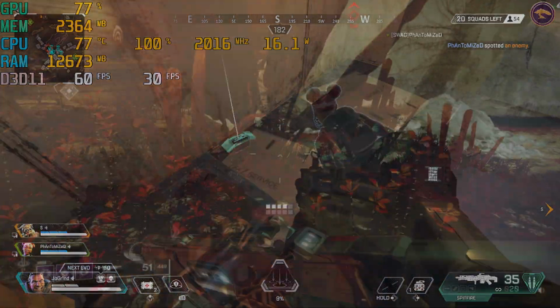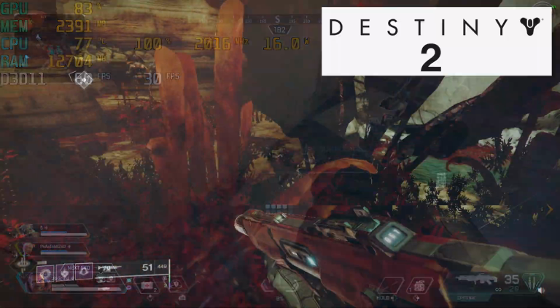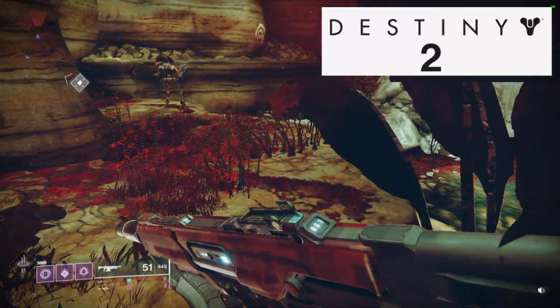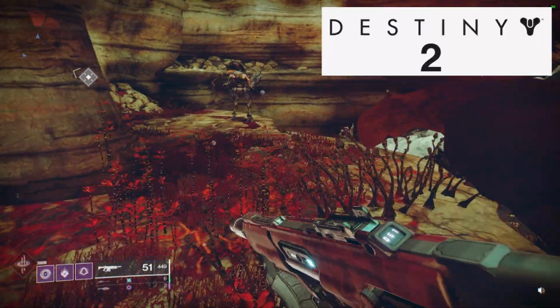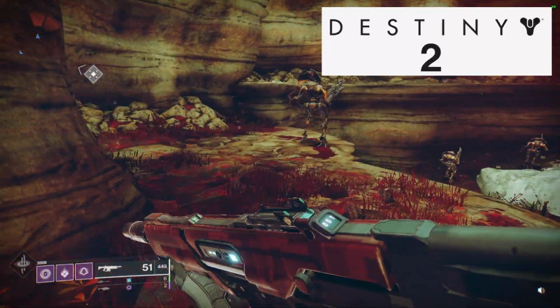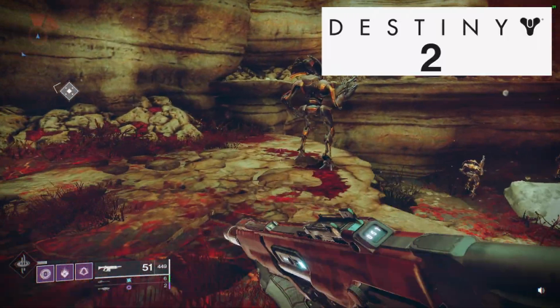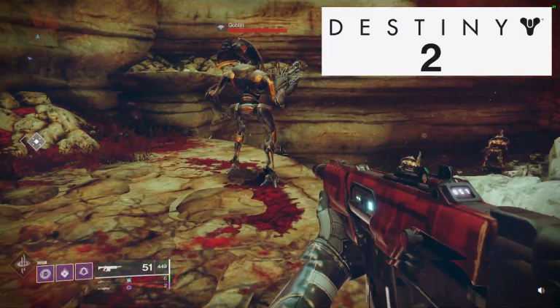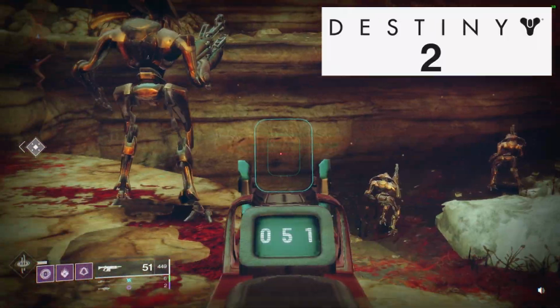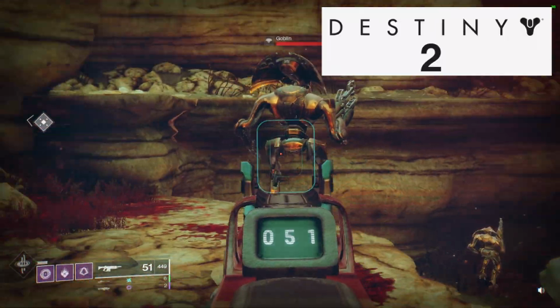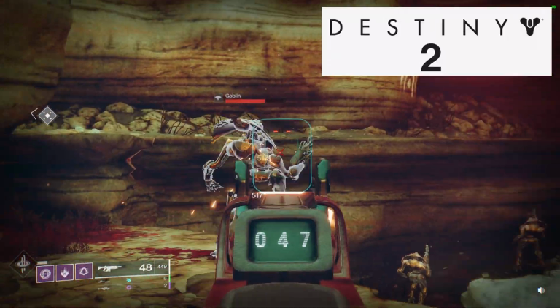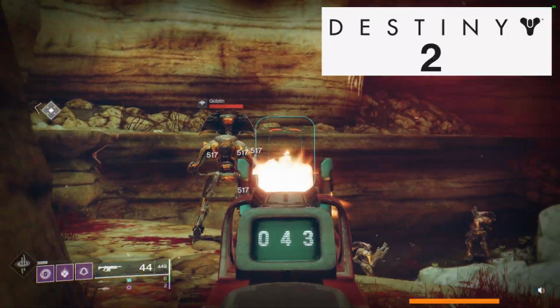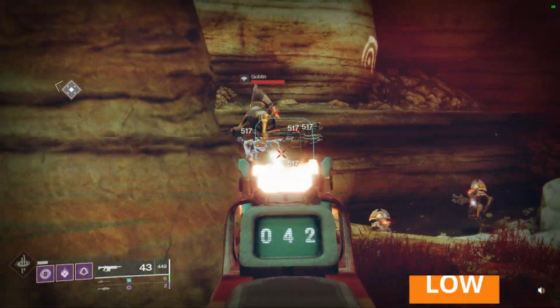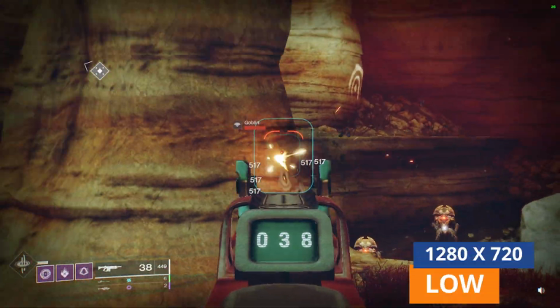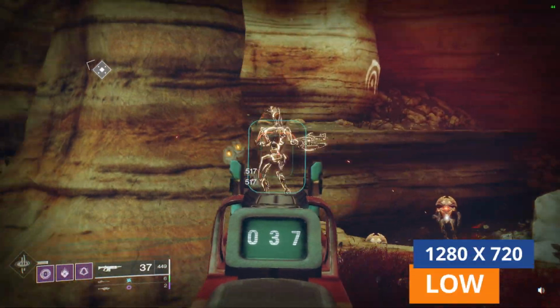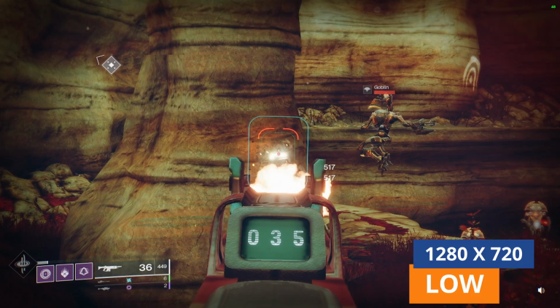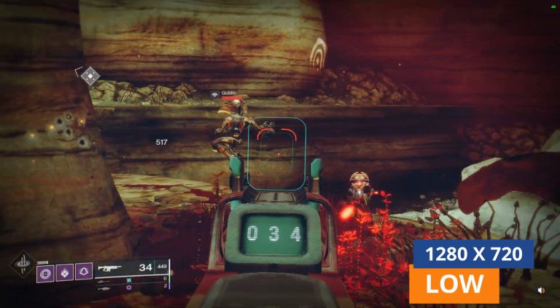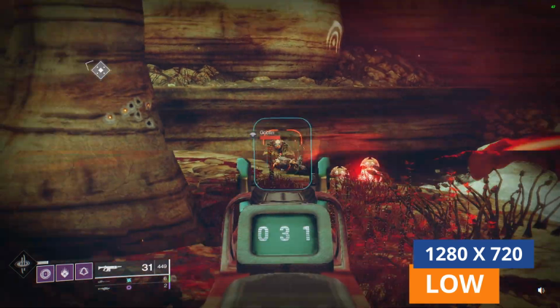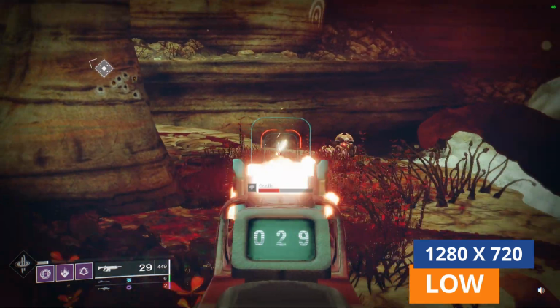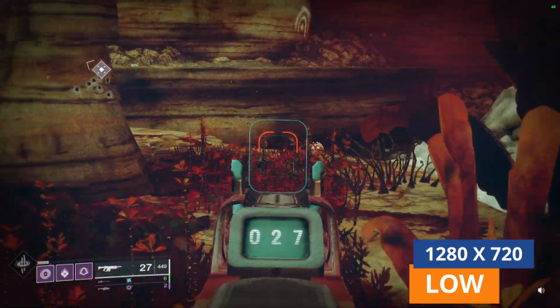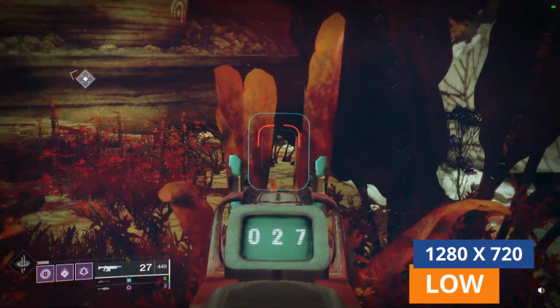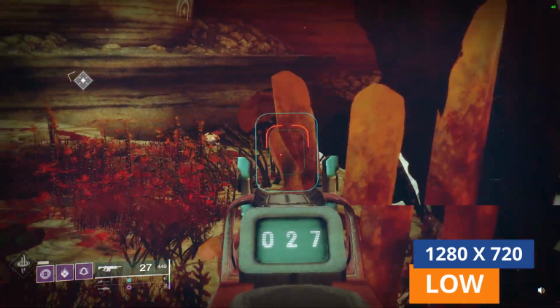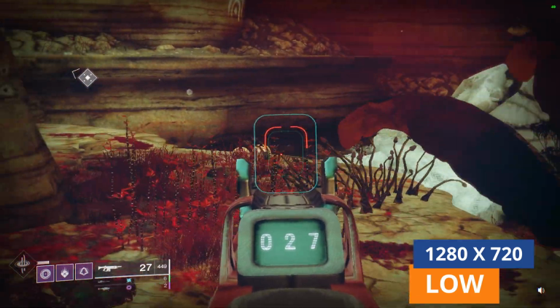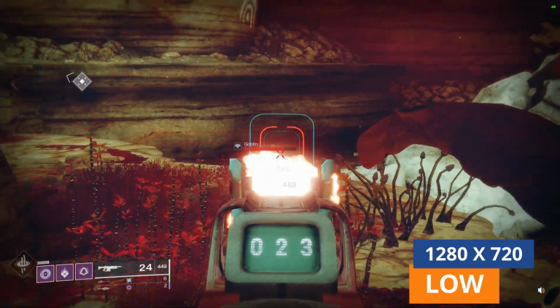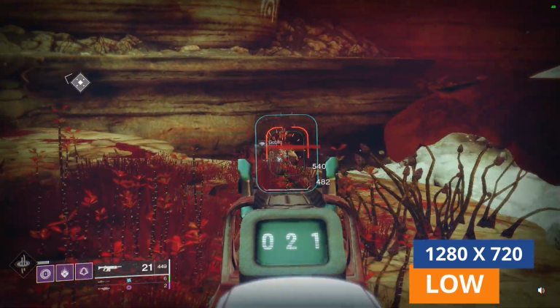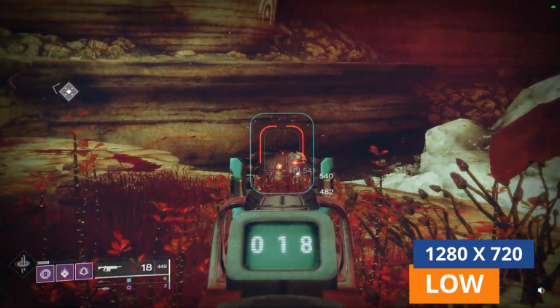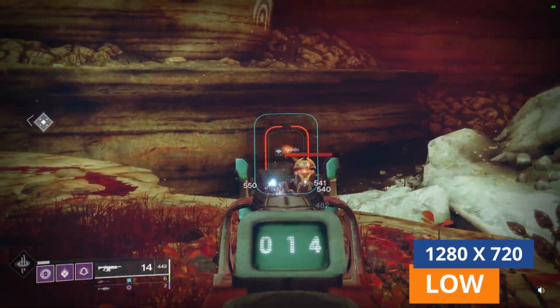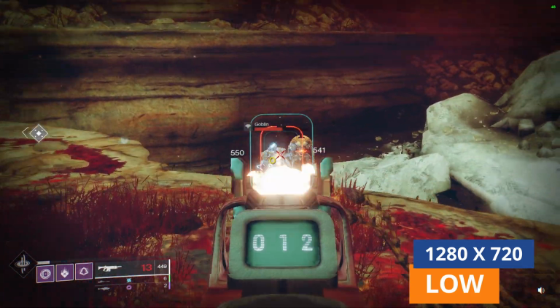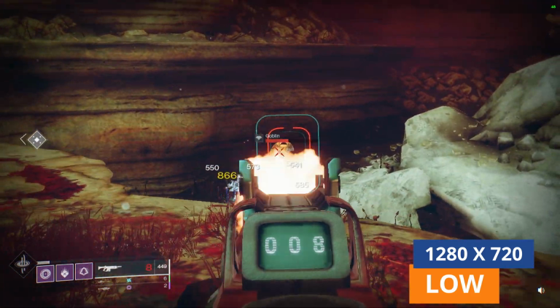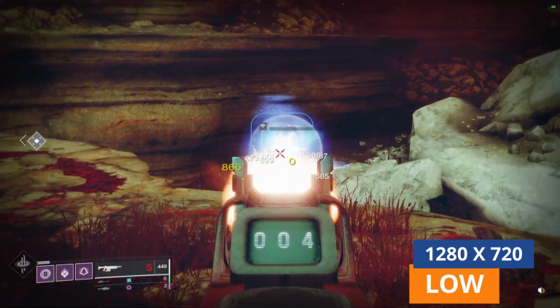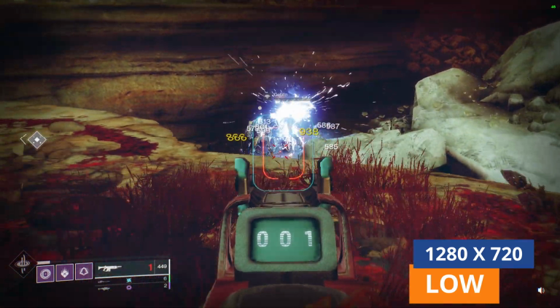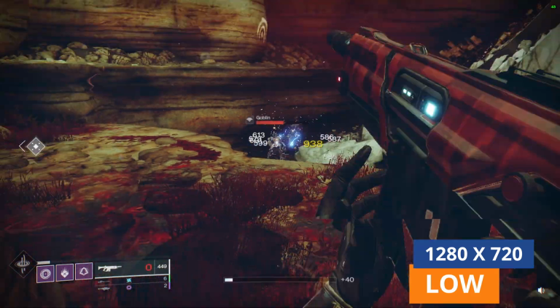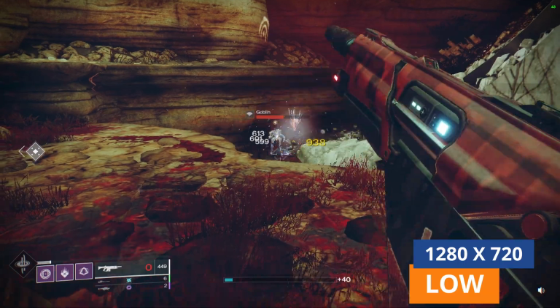And as promised, for the bonus, we have Destiny 2, which would originally crash on the 8GB single-channel RAM. It's now getting an average of around 45 frames per second, running at 720p low.